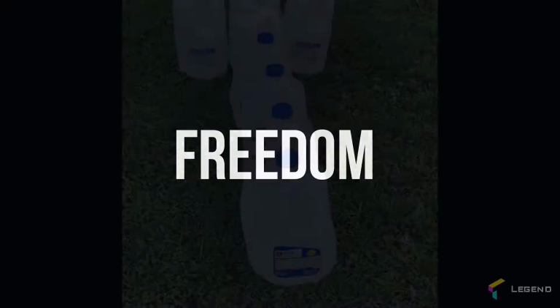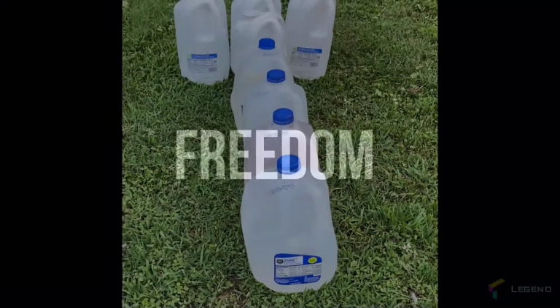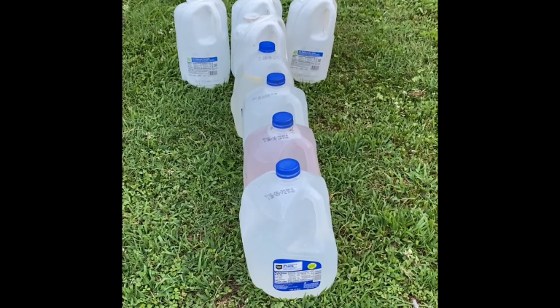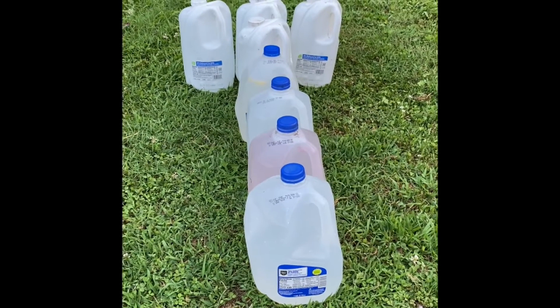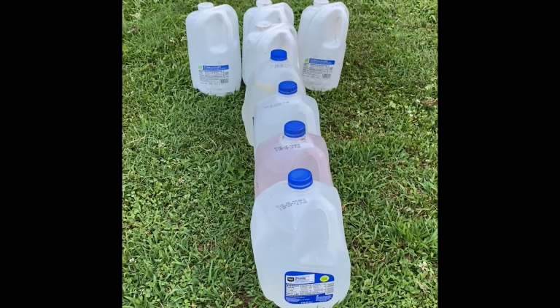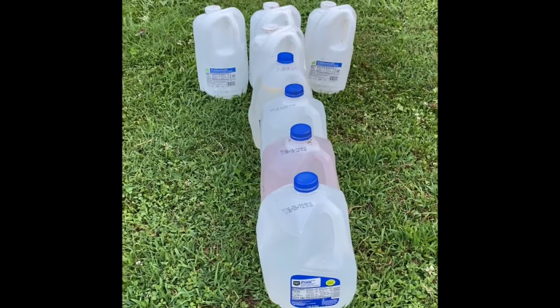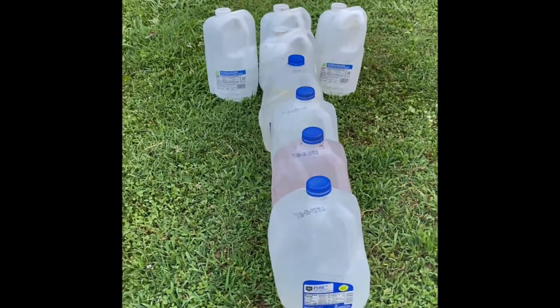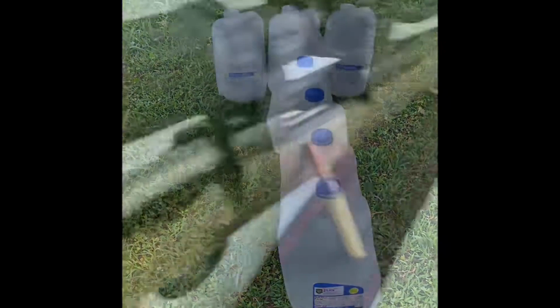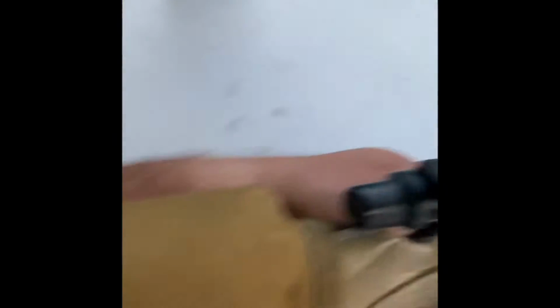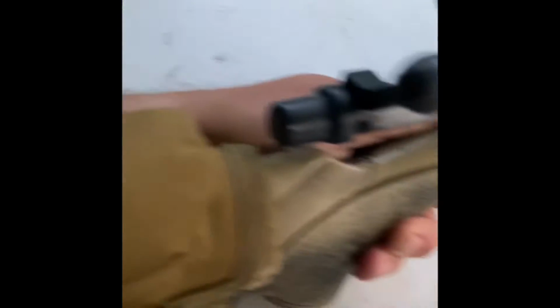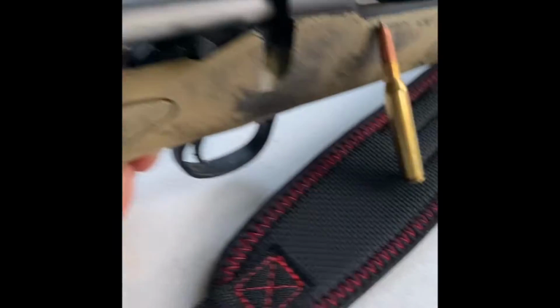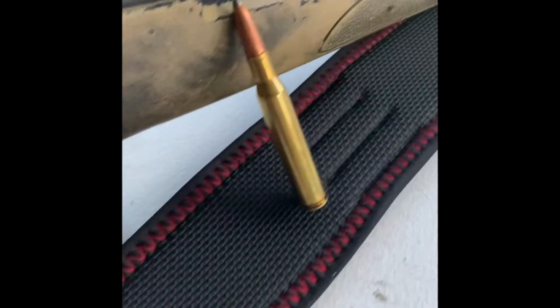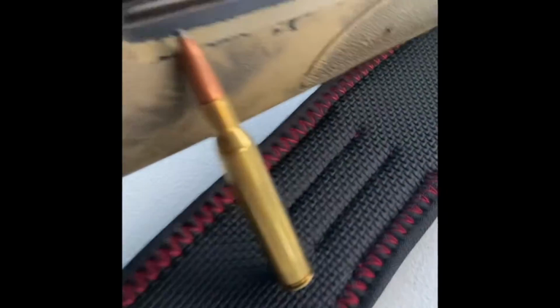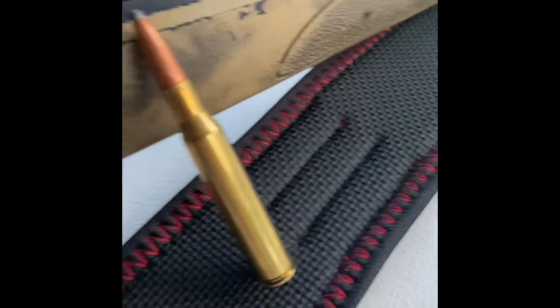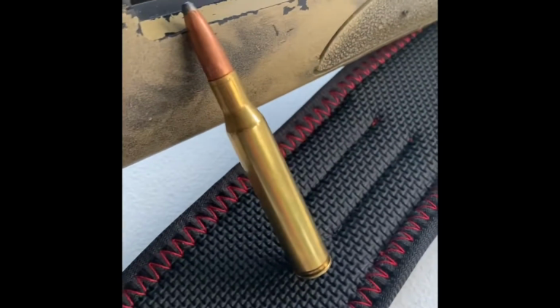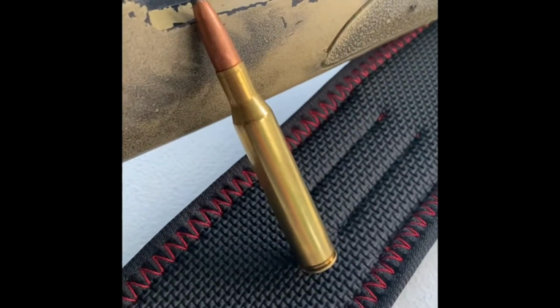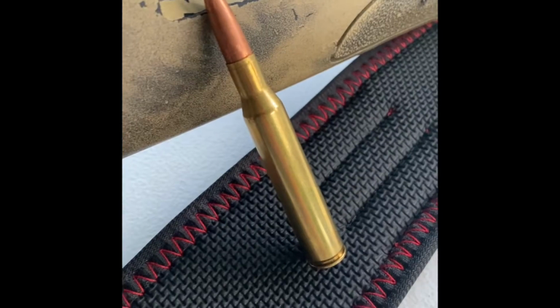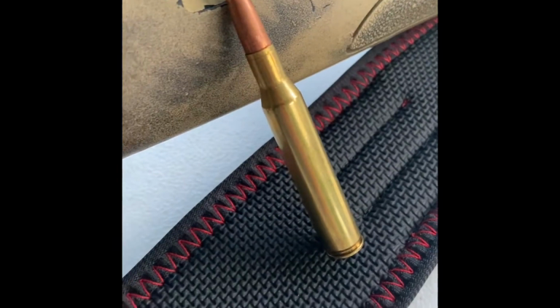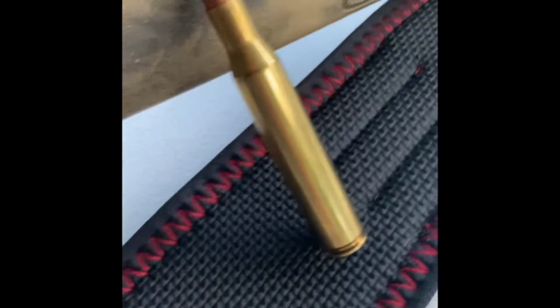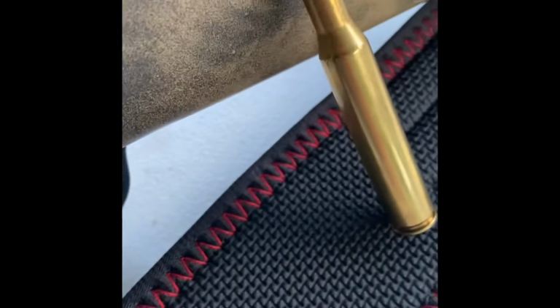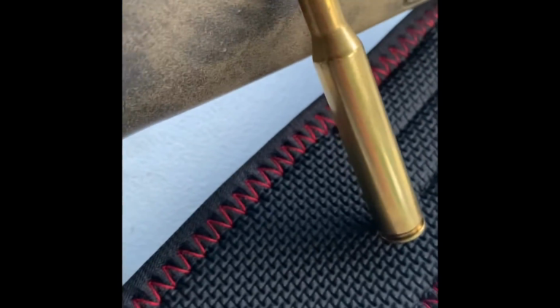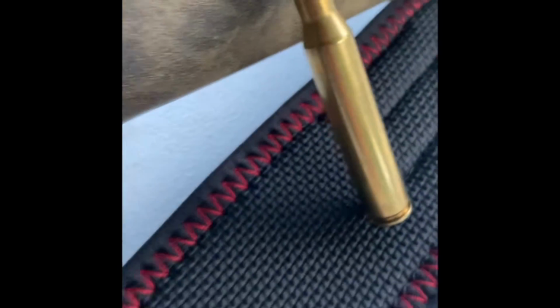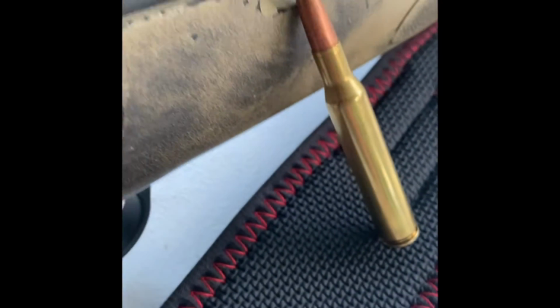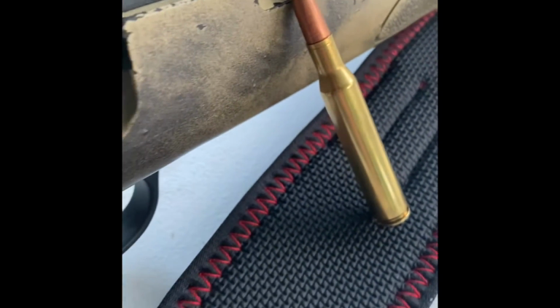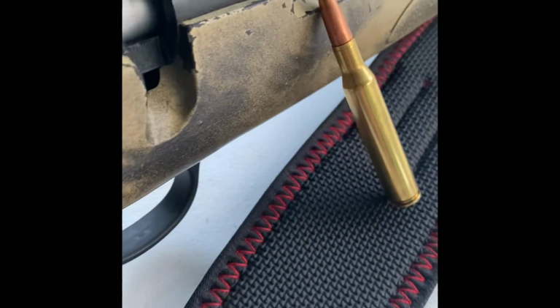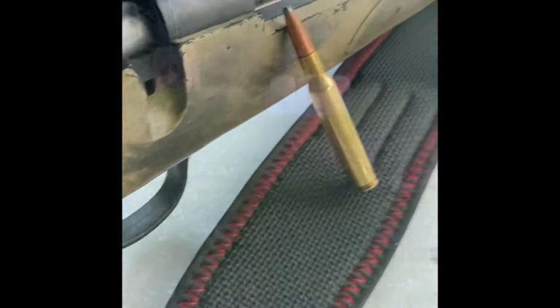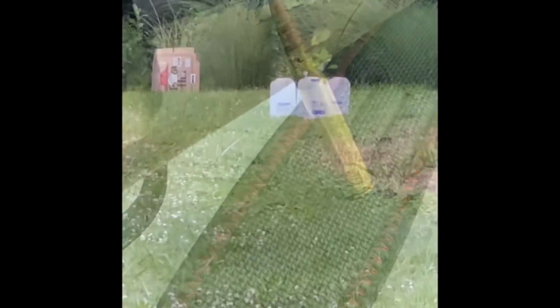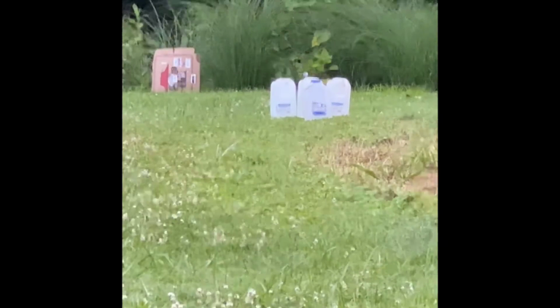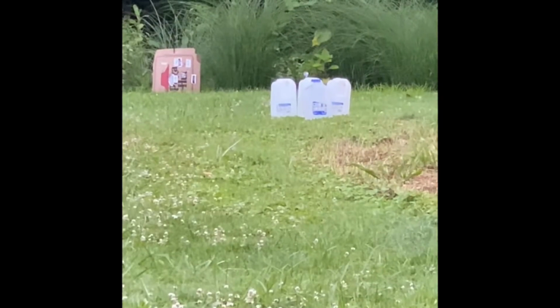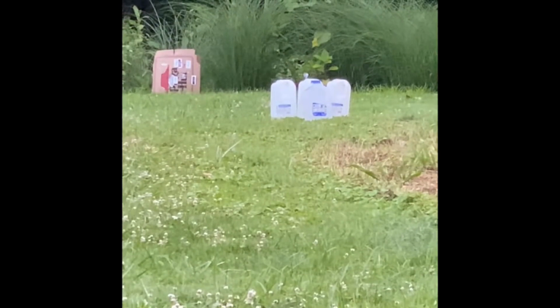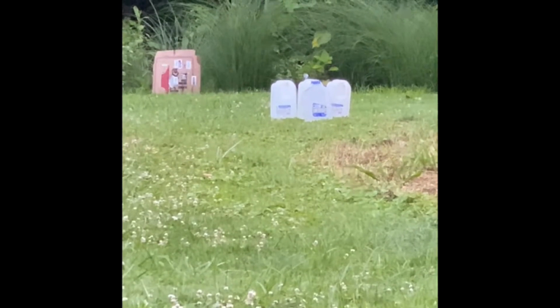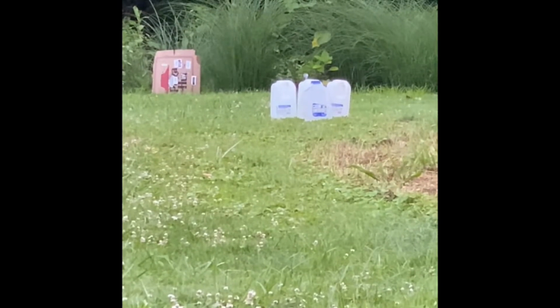How many water jugs does it take to stop a .270? Here's the gun — it's a Remington 700. We'll be shooting soft points. How many does it take to stop a .270?